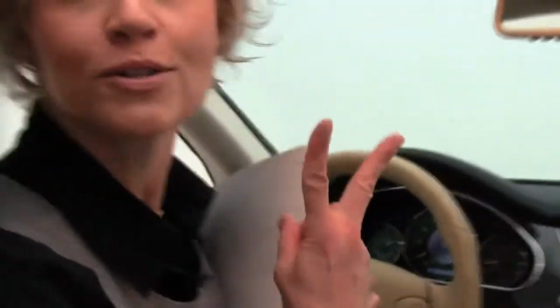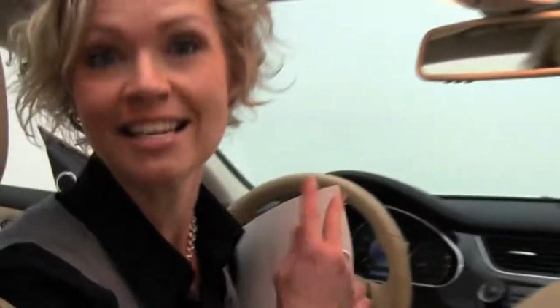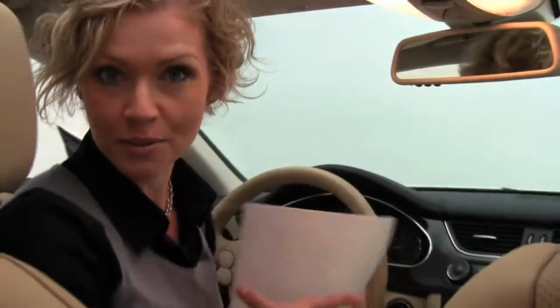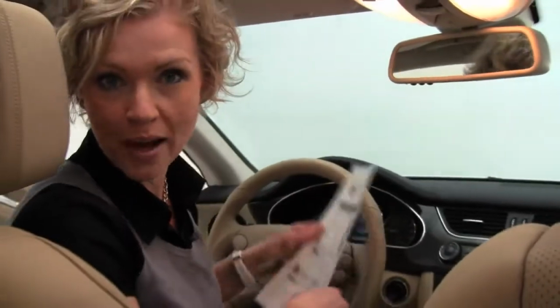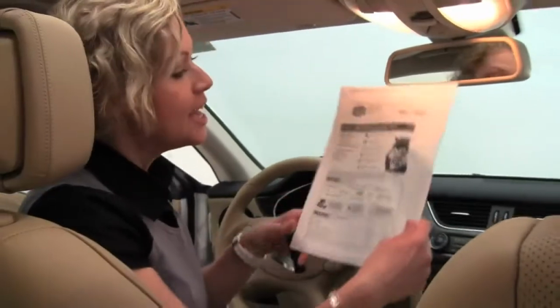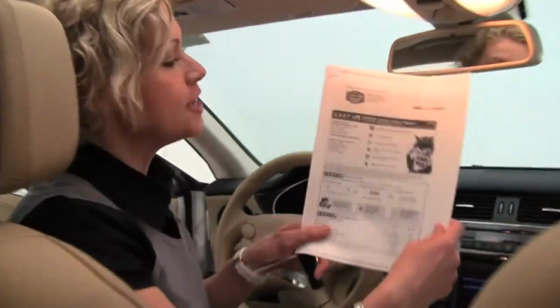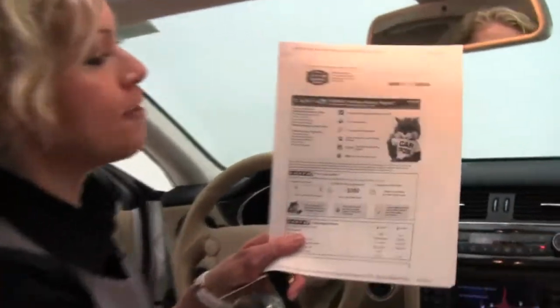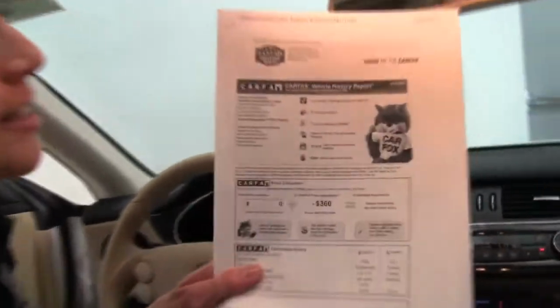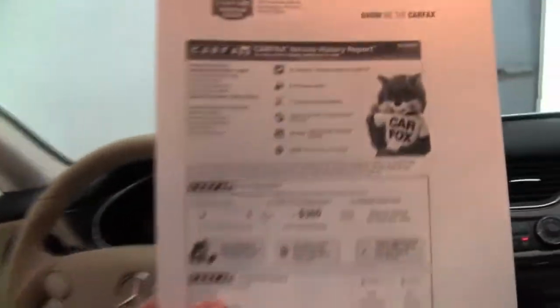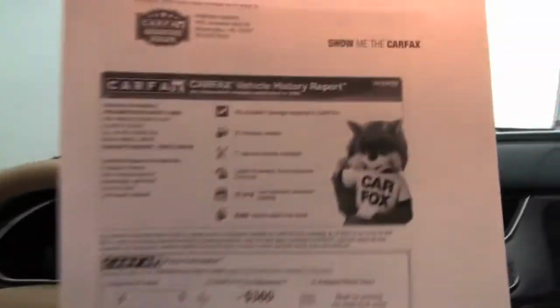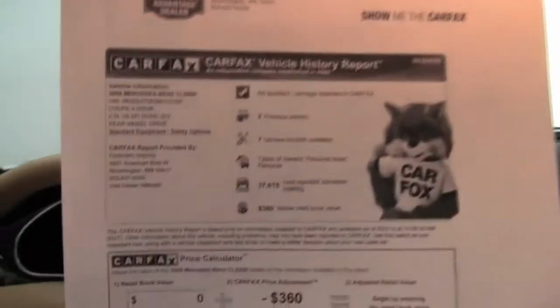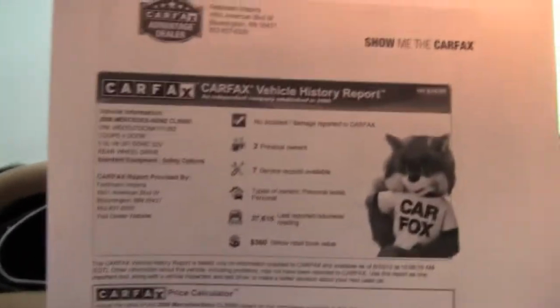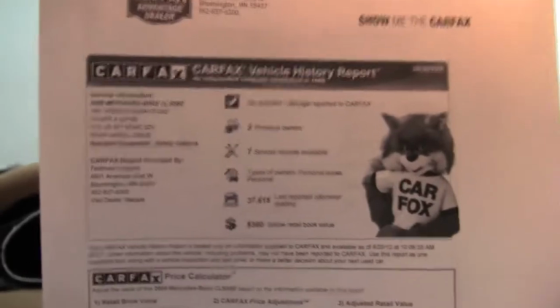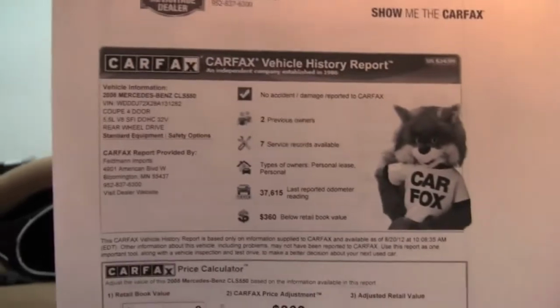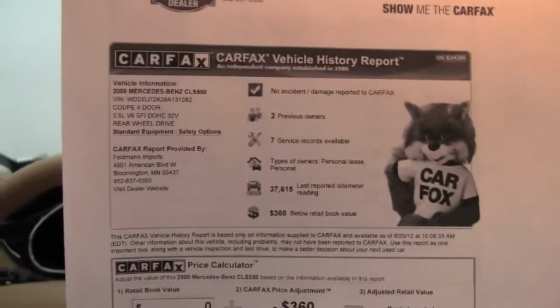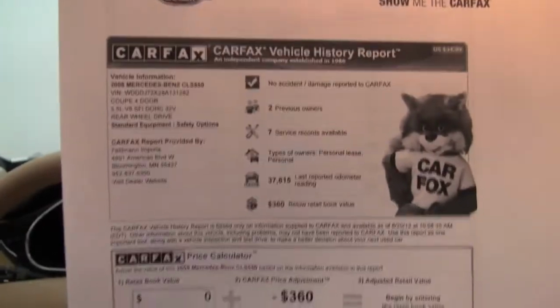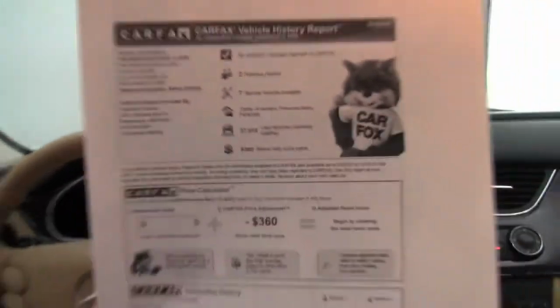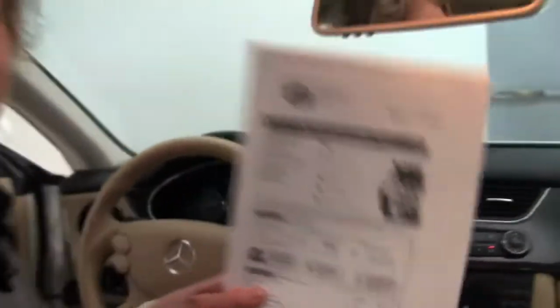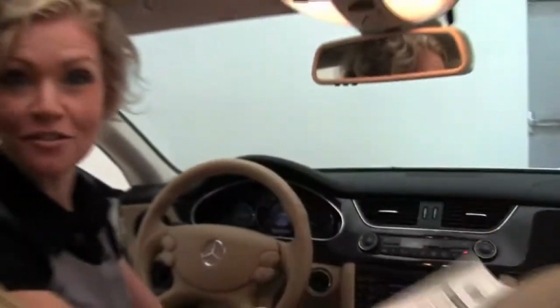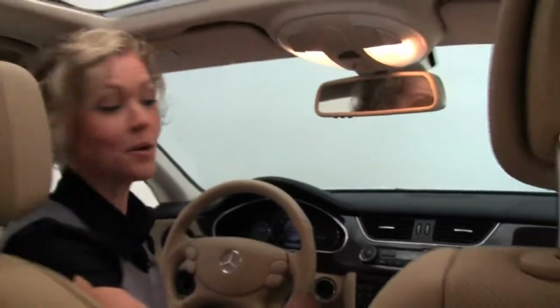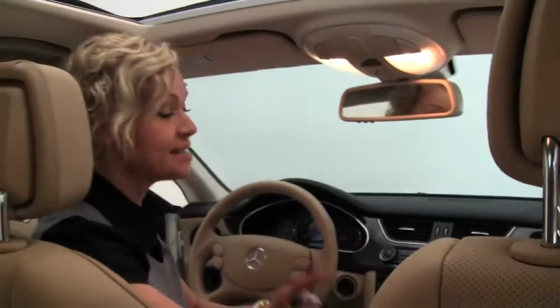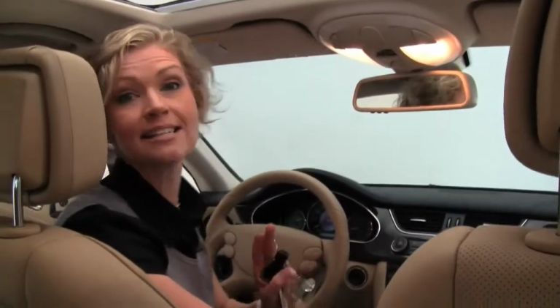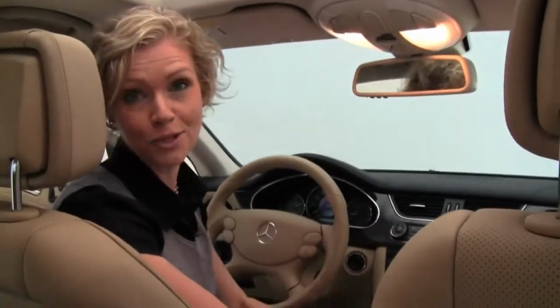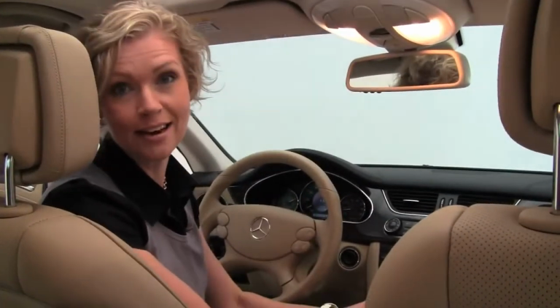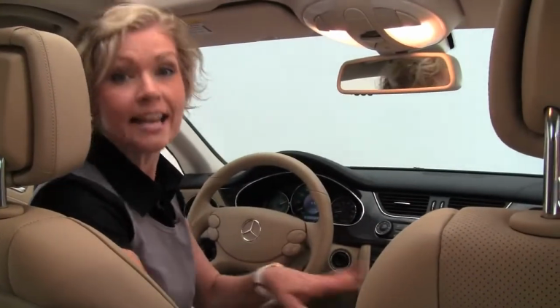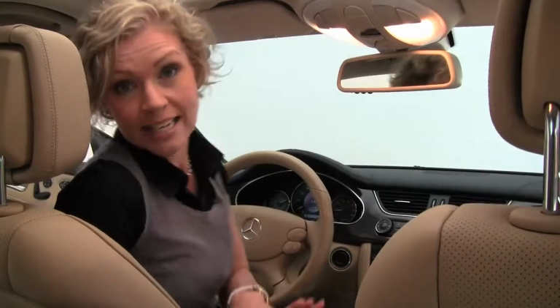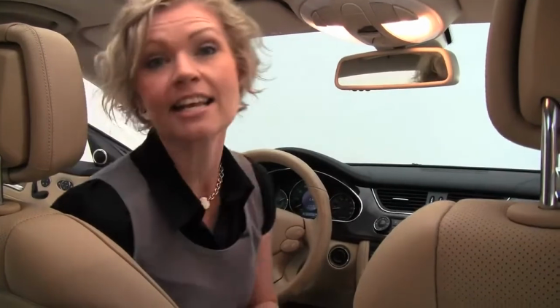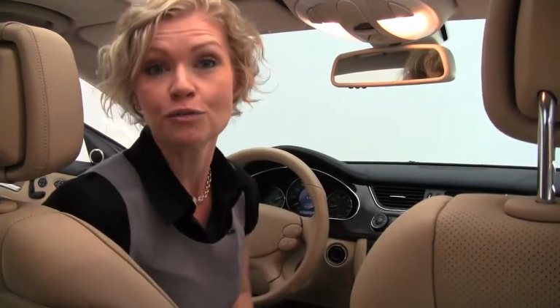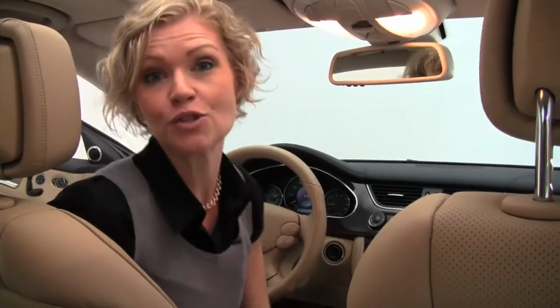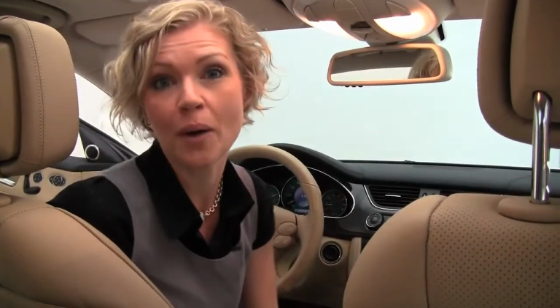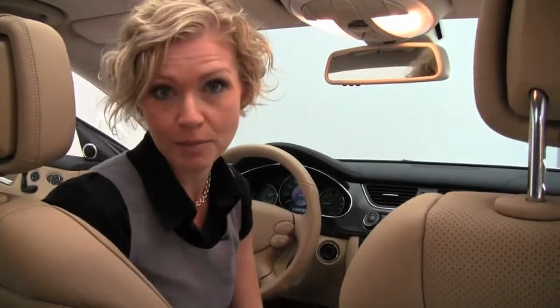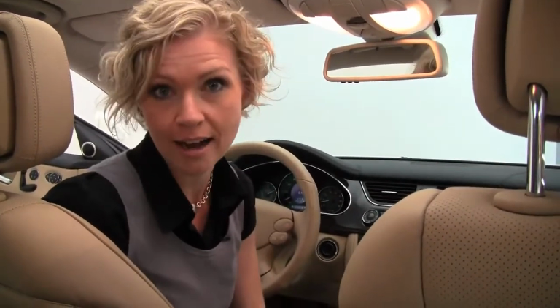Both sets of keys are available as well. Here is your Carfax: no accidents or damage recorded. Like I said, two previous owners. Service records are indeed available. This is absolutely stunning. If you'd like to see any additional photos, do so at Feldmans.com.